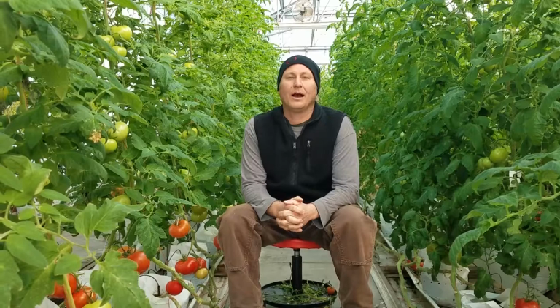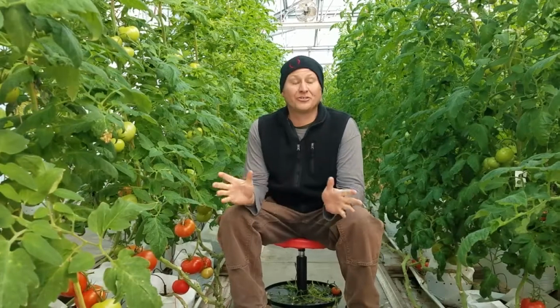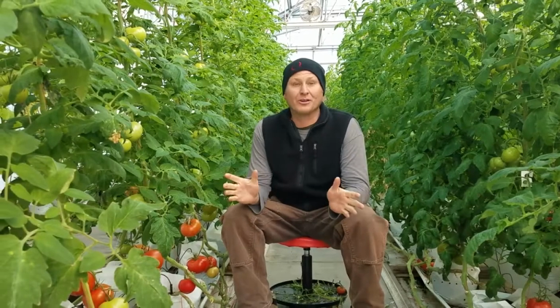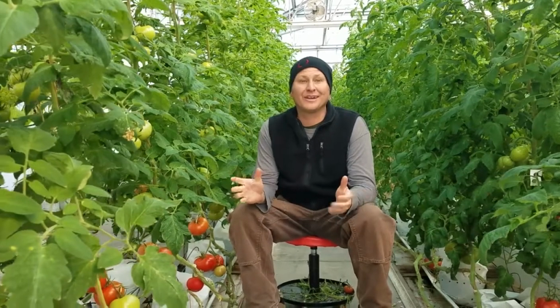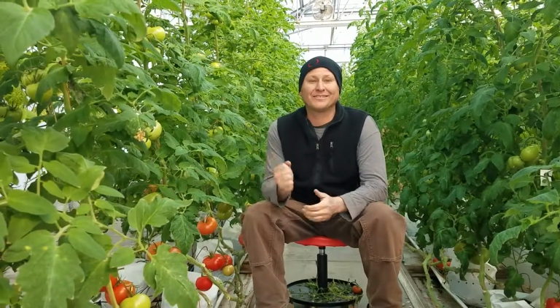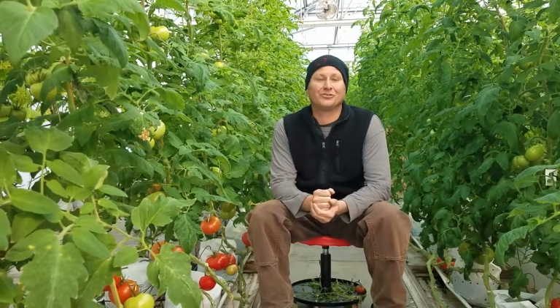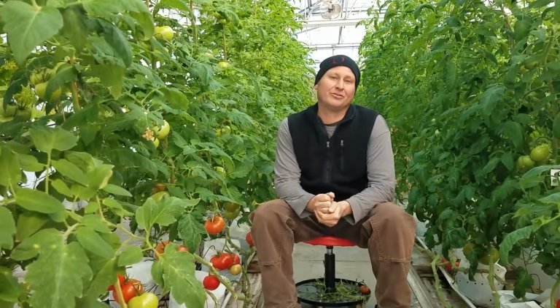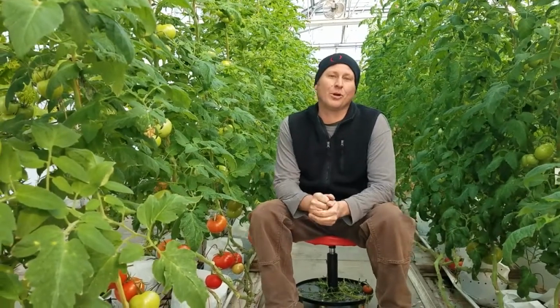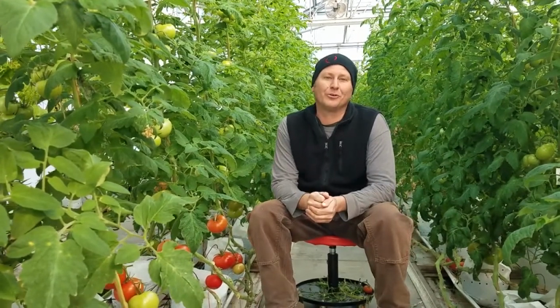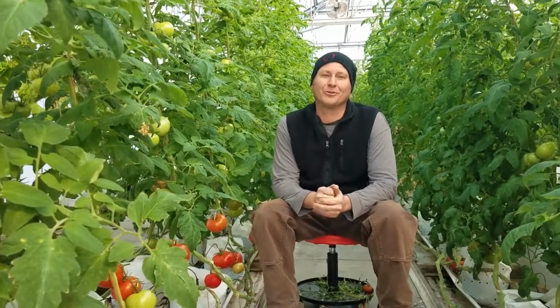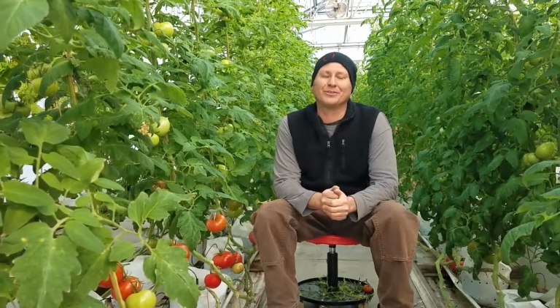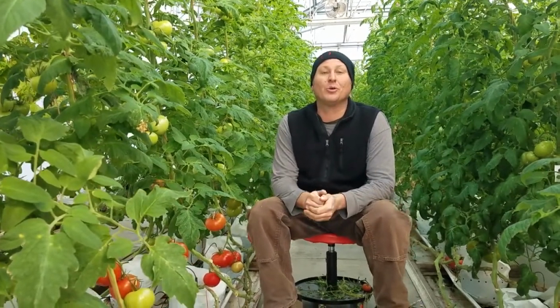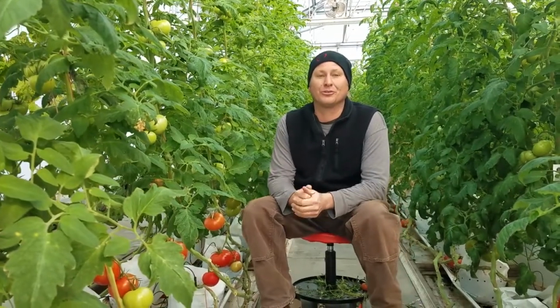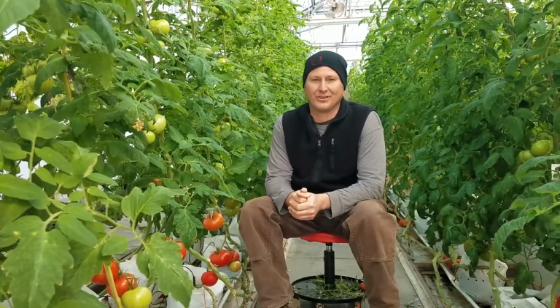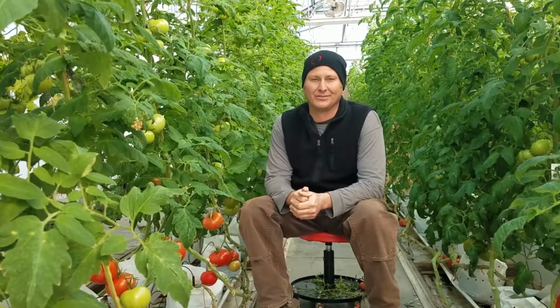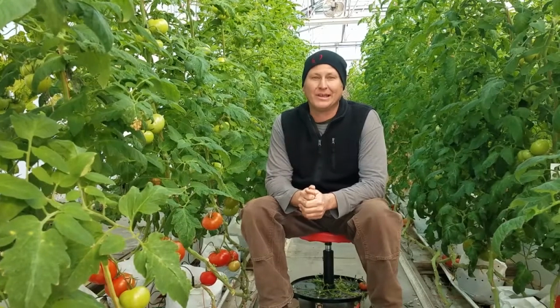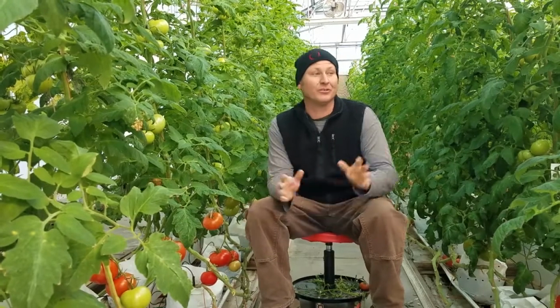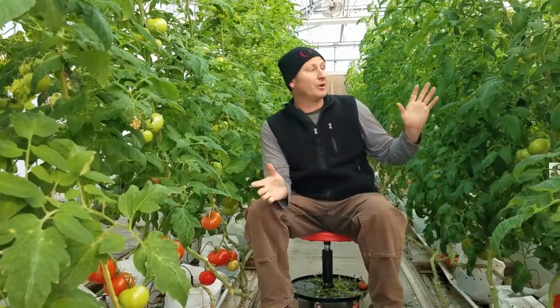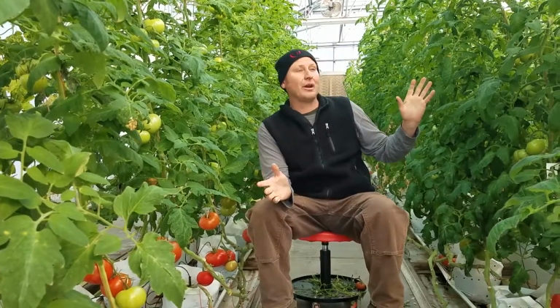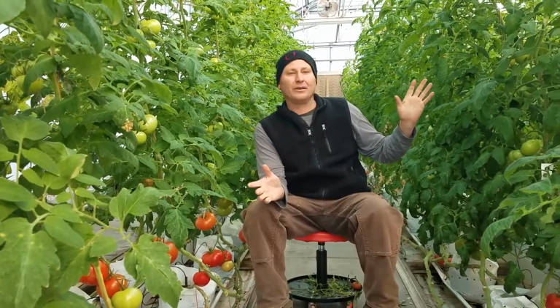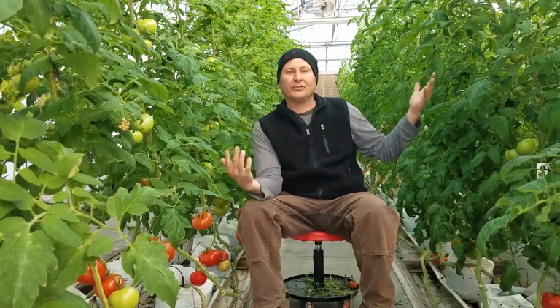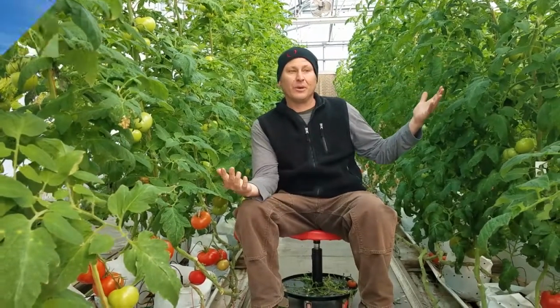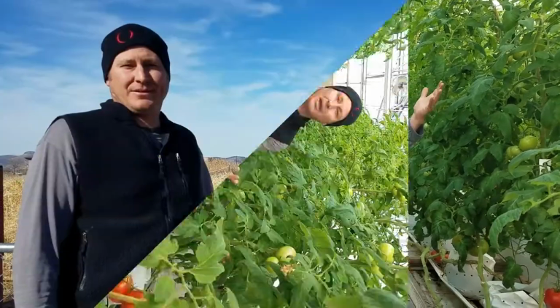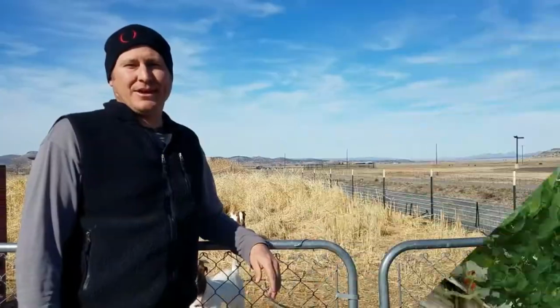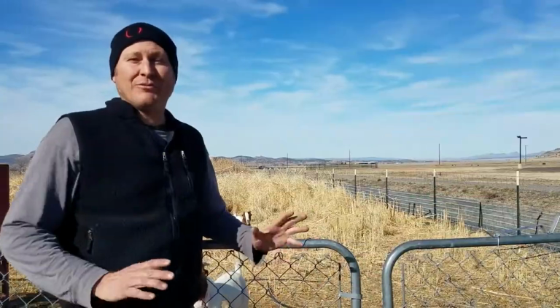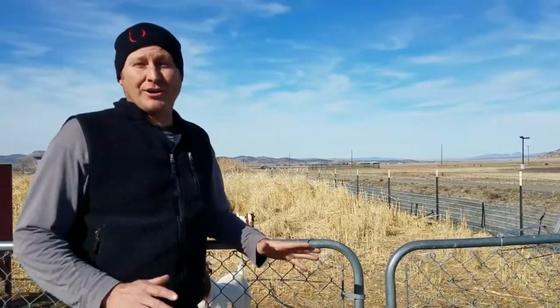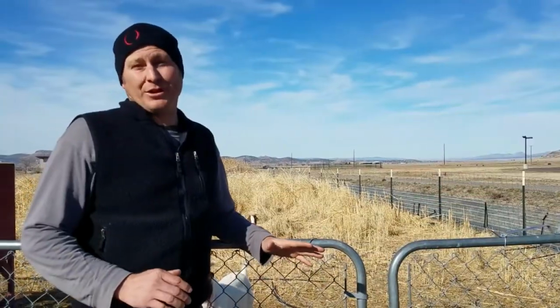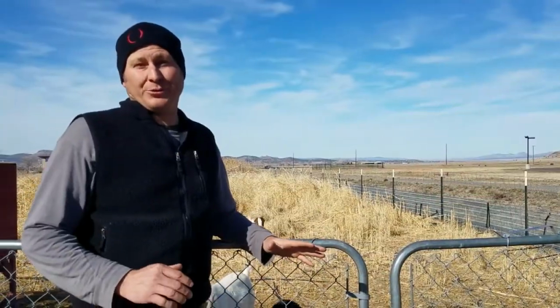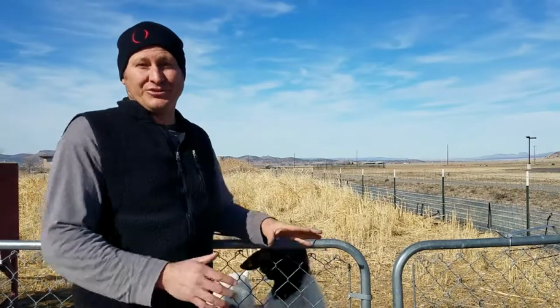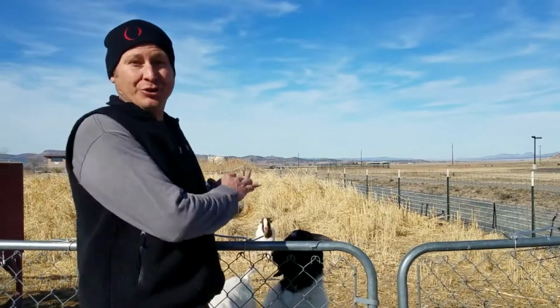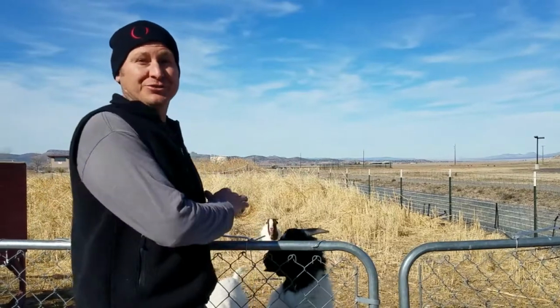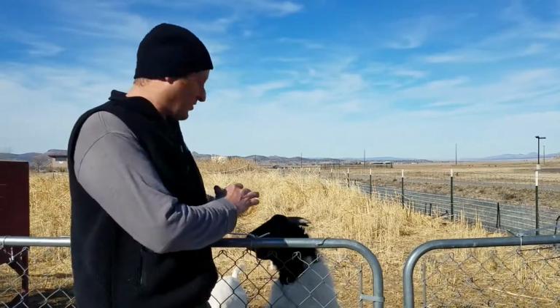I'm Justin Brereton and I get to teach students the wonderful careers in horticulture science. This is one of our areas. This is a tomato bay. We have a lot of great resources. This is our research garden.